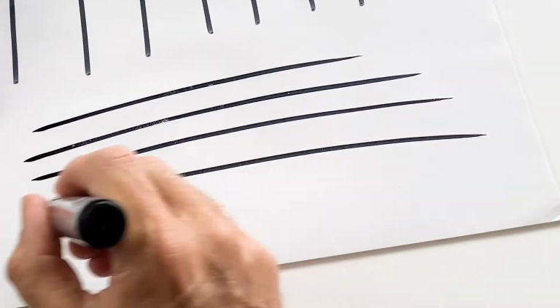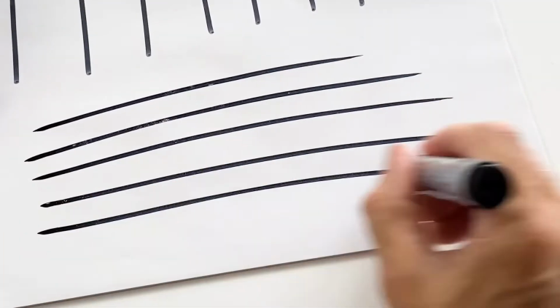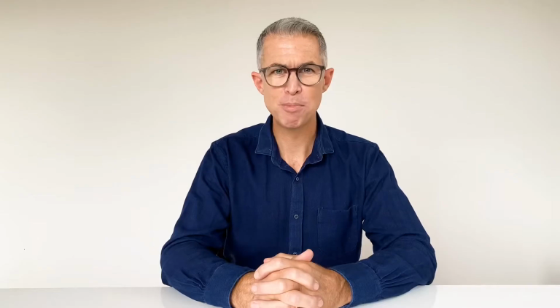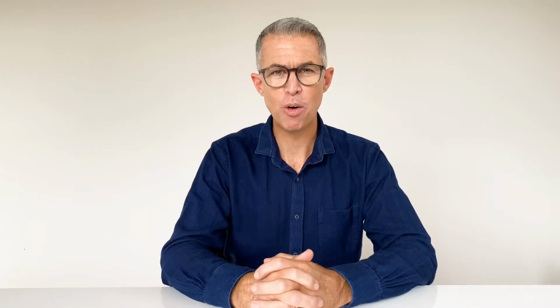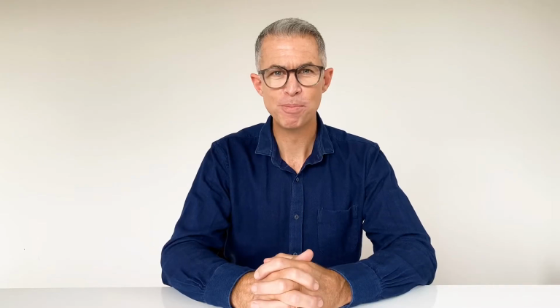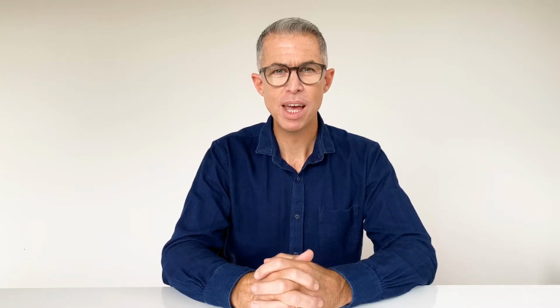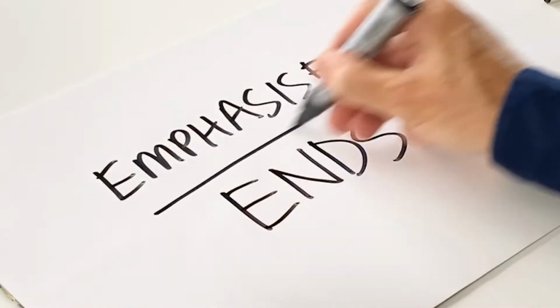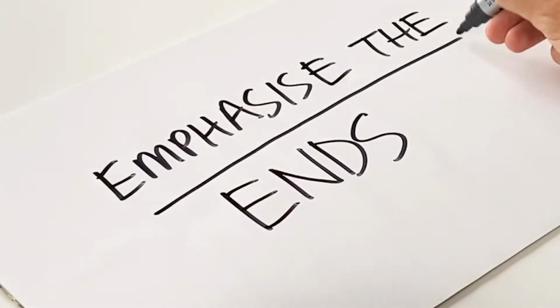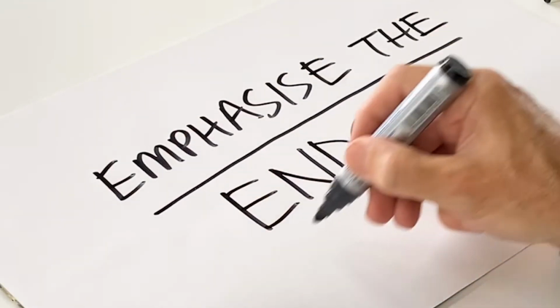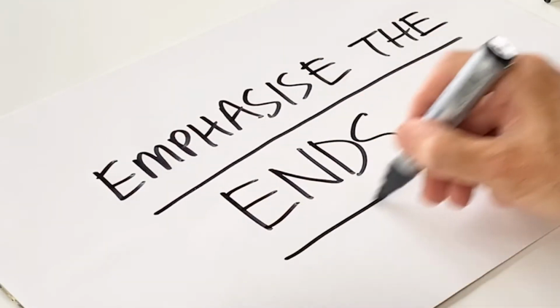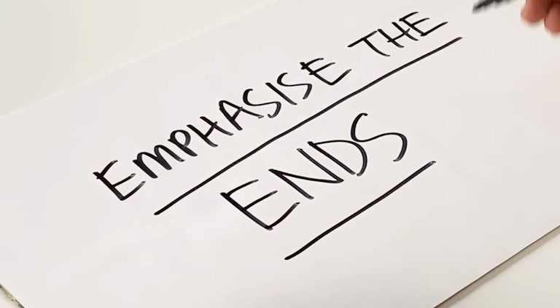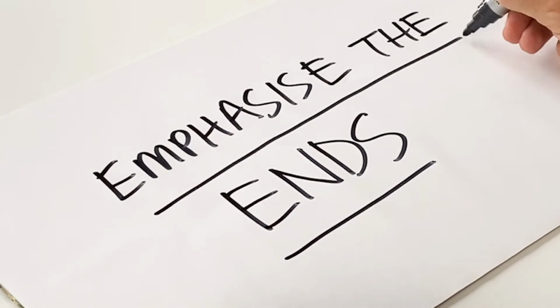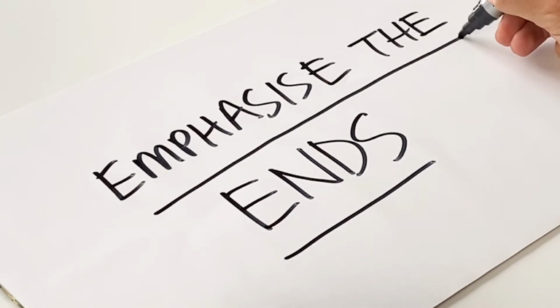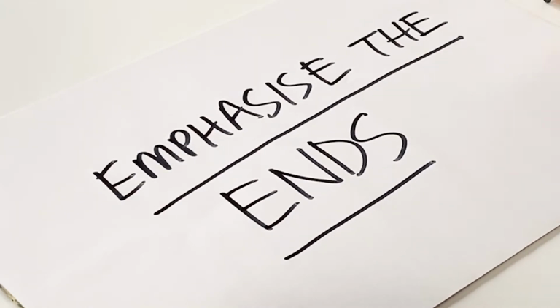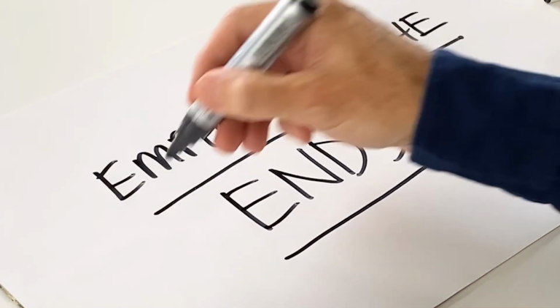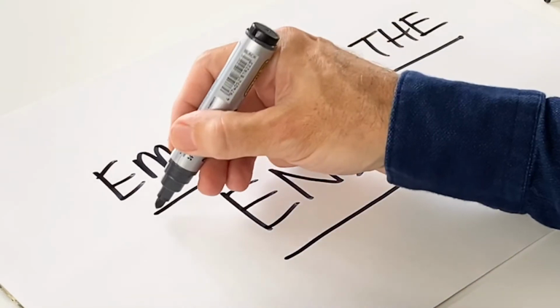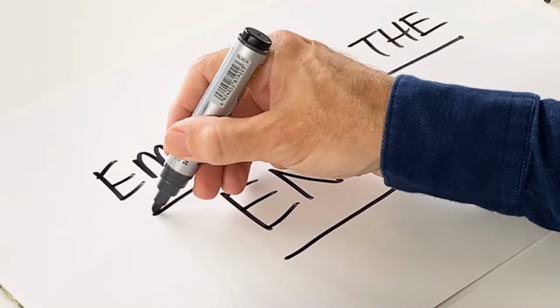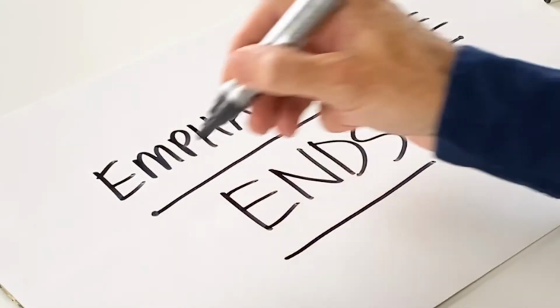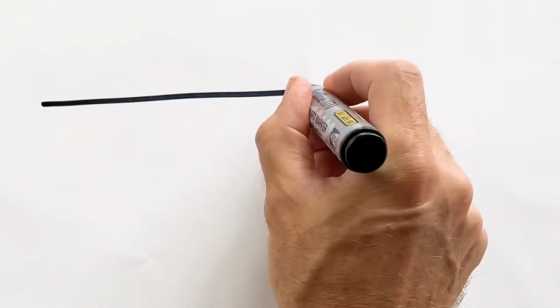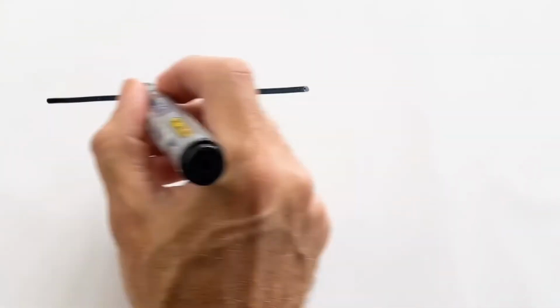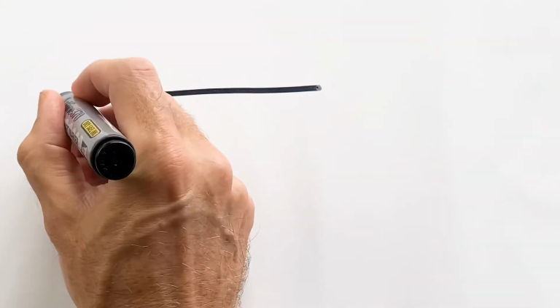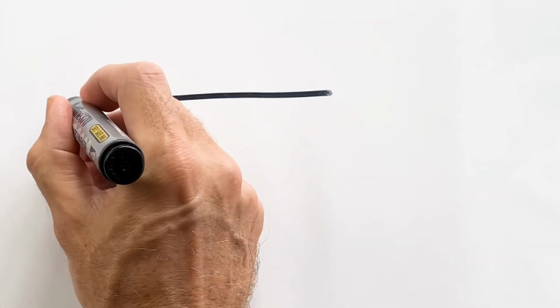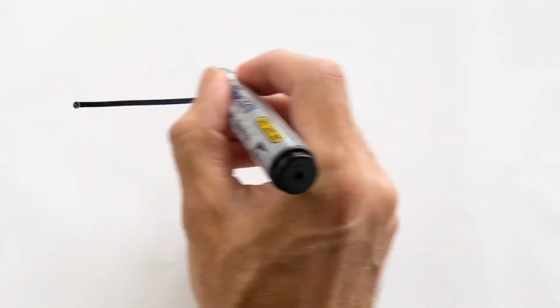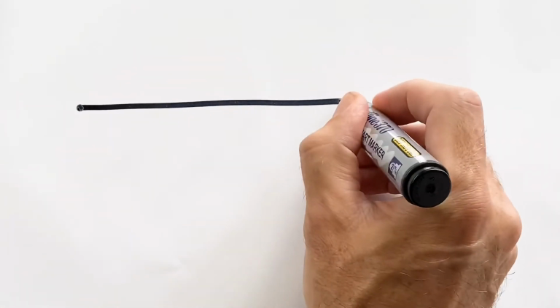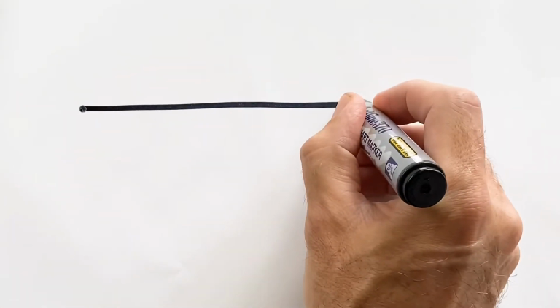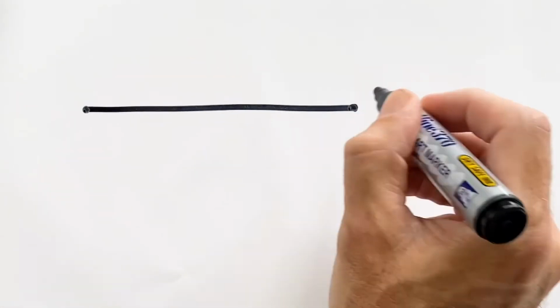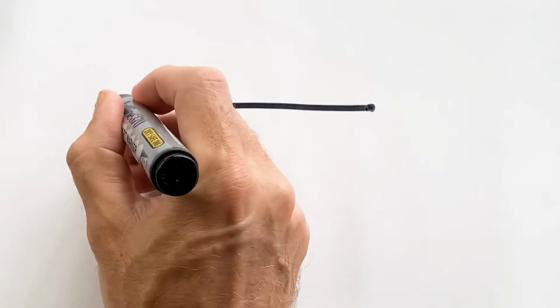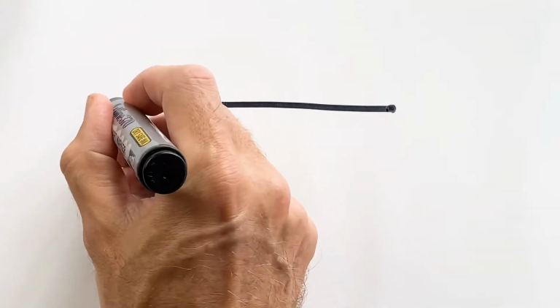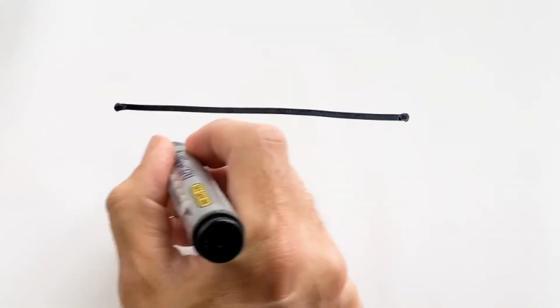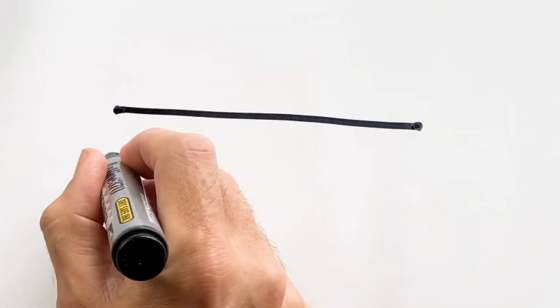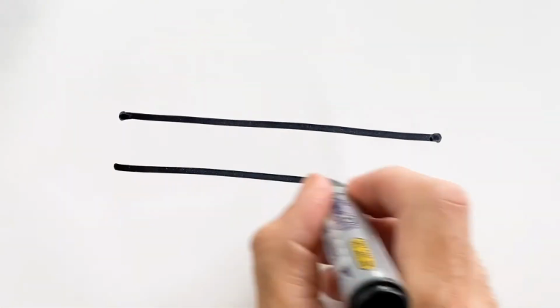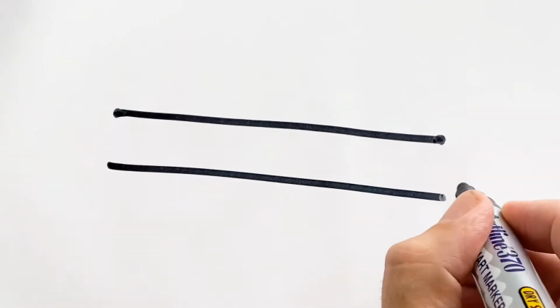Here's tip four: emphasize the ends of the line. You can make a line feel more solid by adding weight to the beginning and the end.